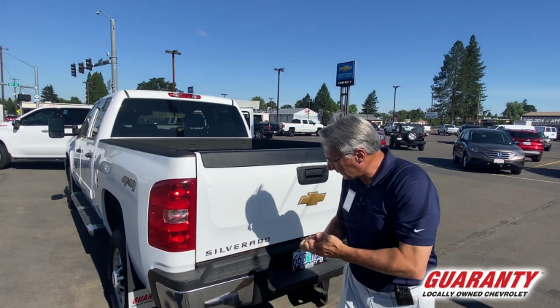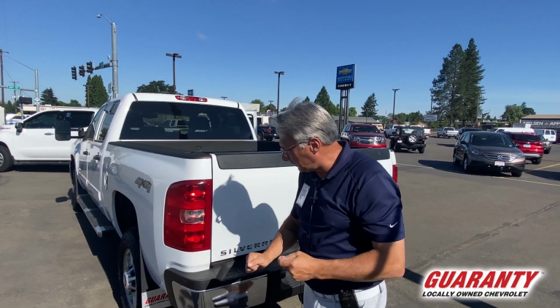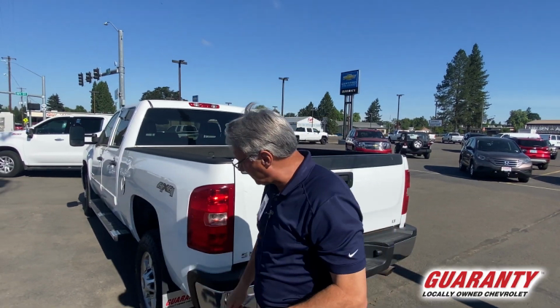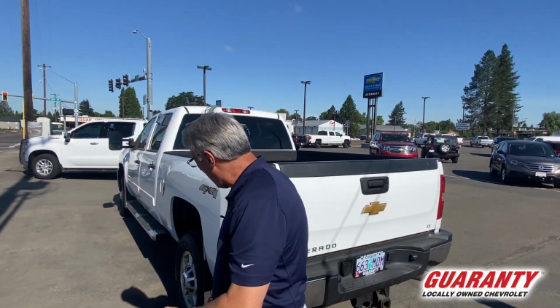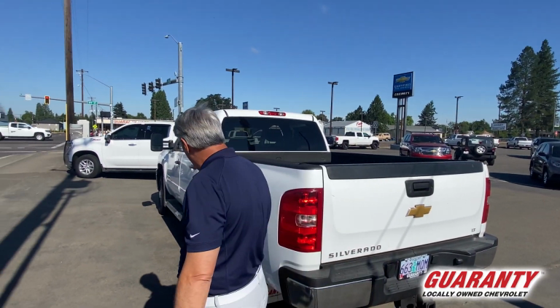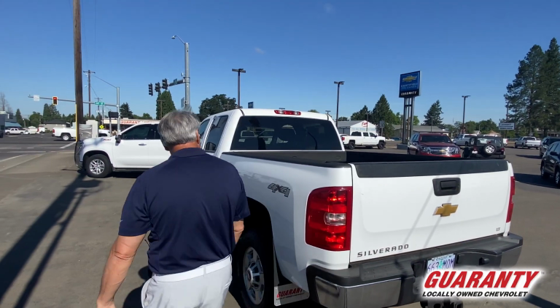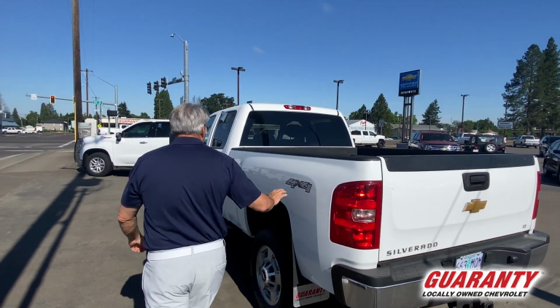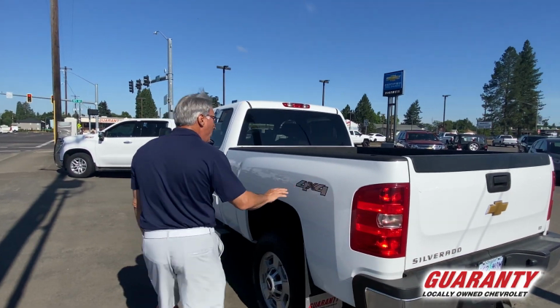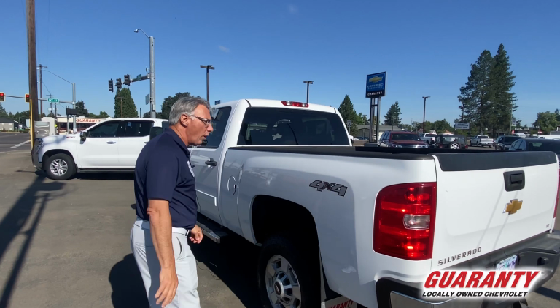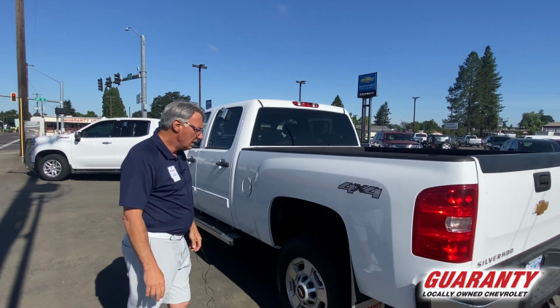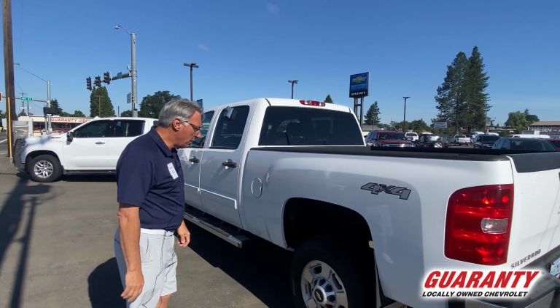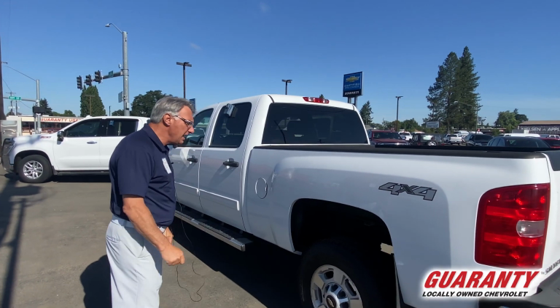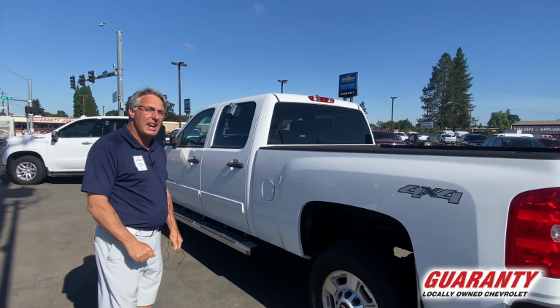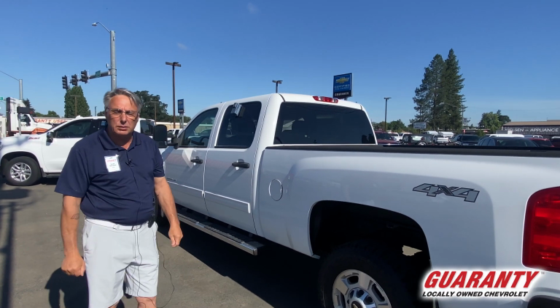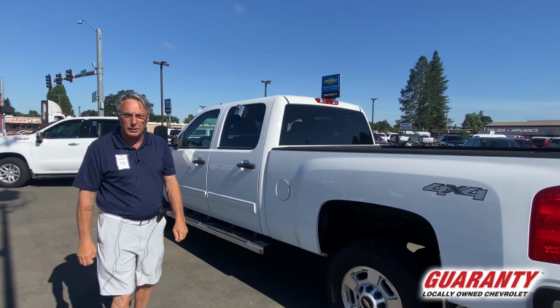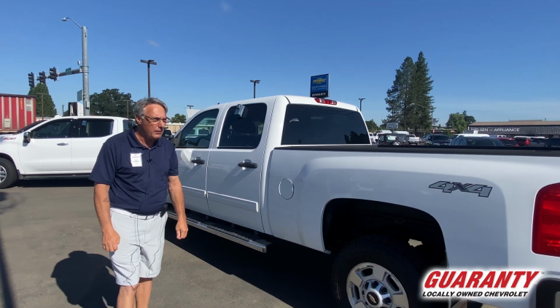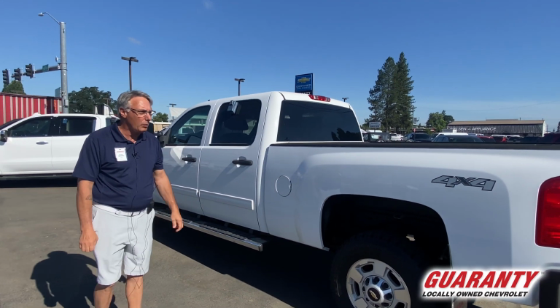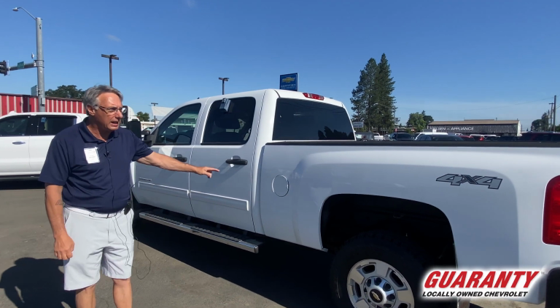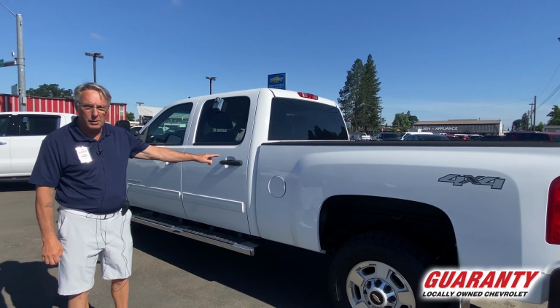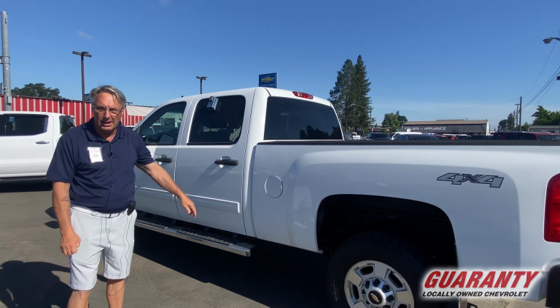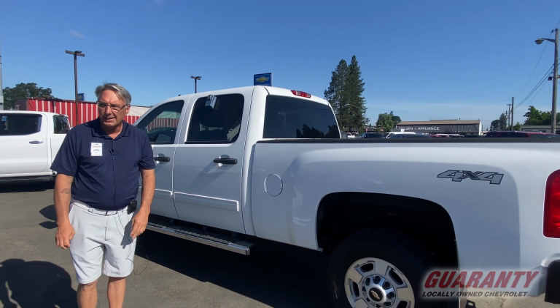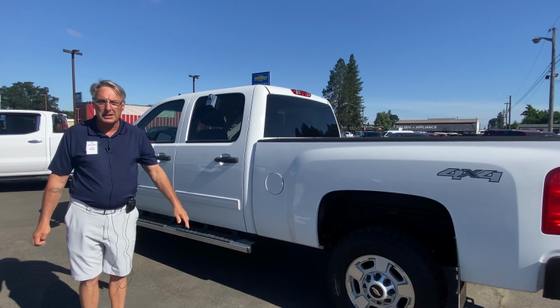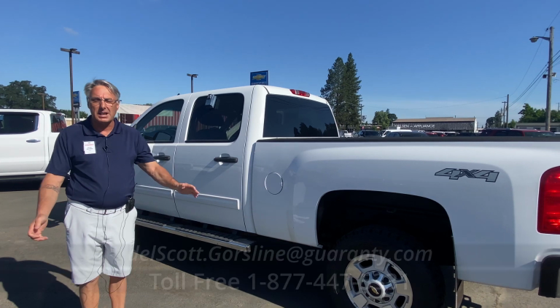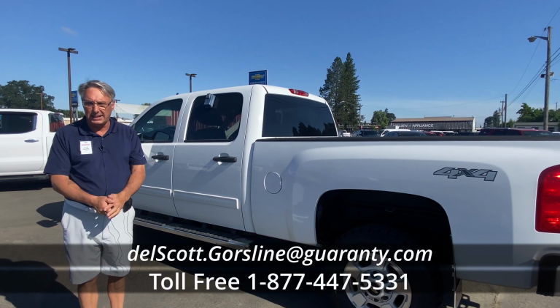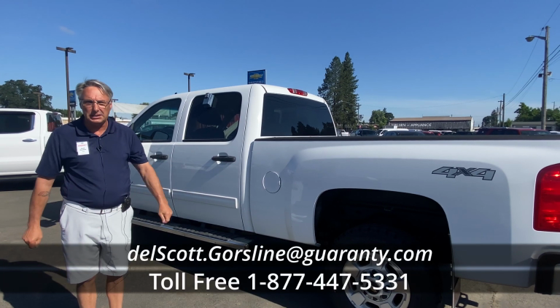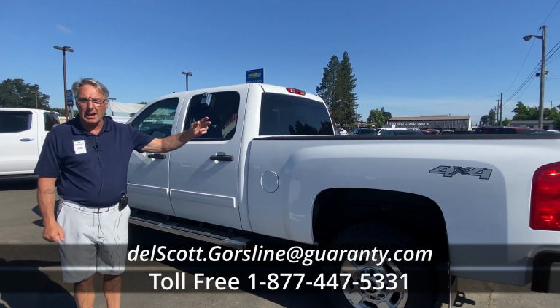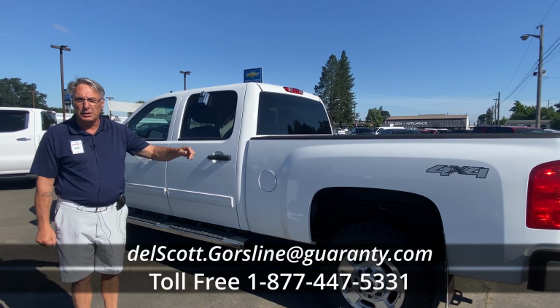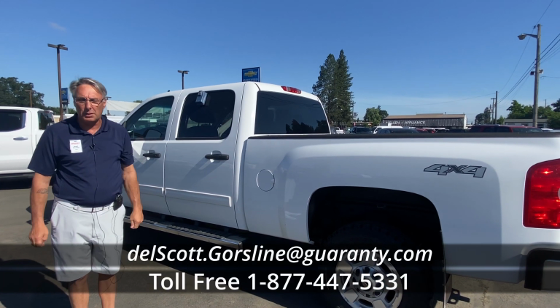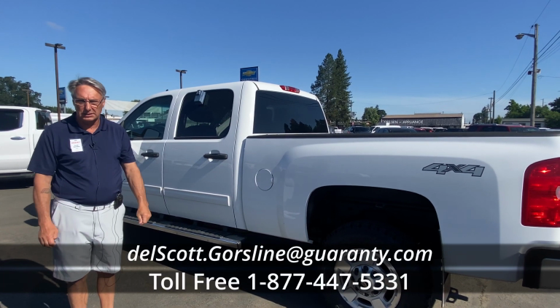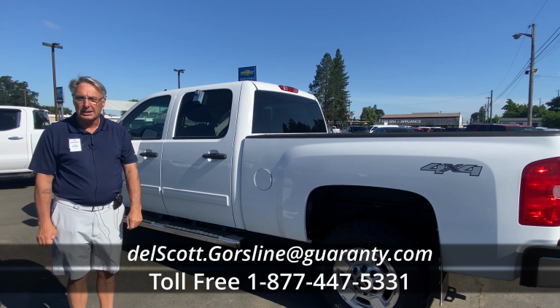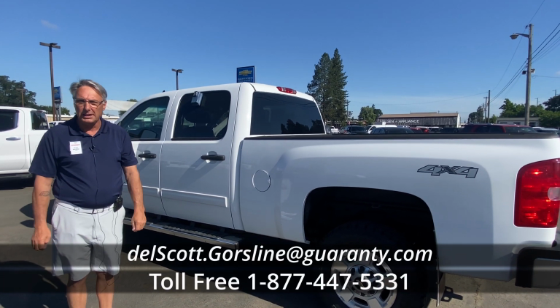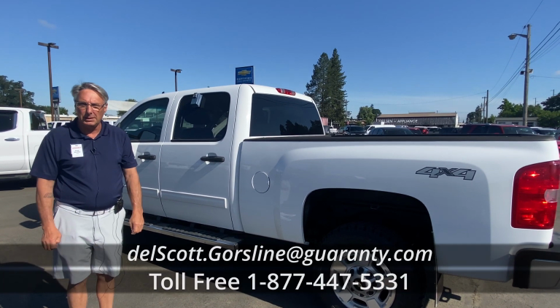It's a nice Silverado — 4x4. Come on in, take this truck for a drive. You're going to want to take it home with you. This is Scott at Guaranty Chevrolet in the used truck department. Come on in and see me.